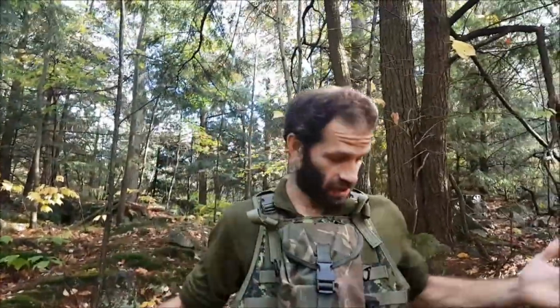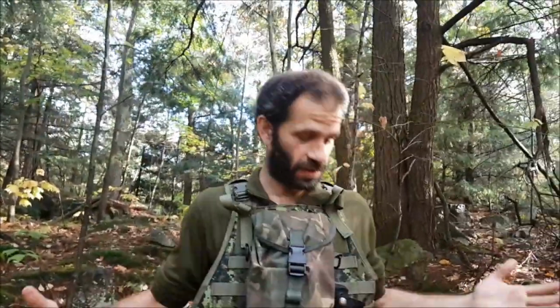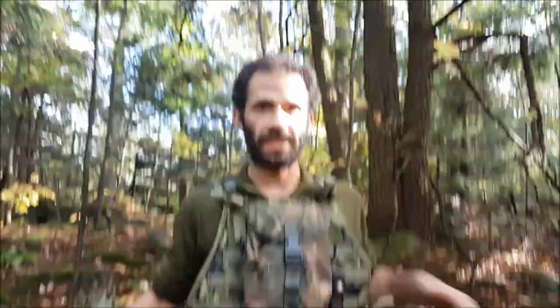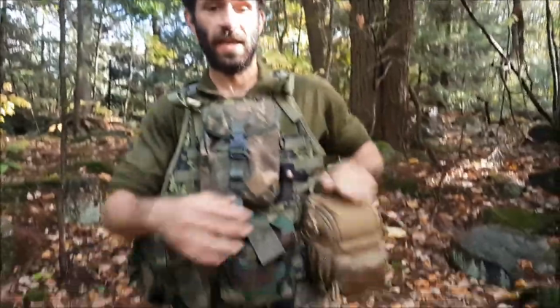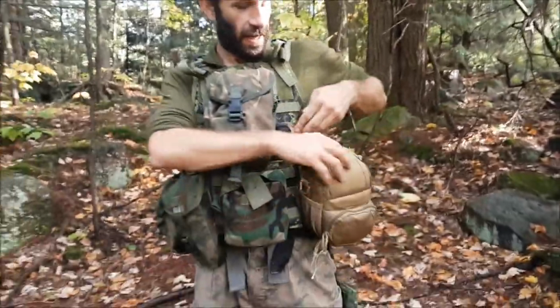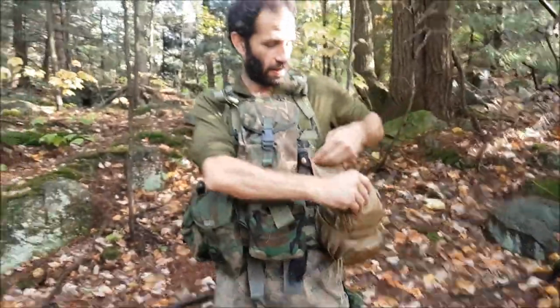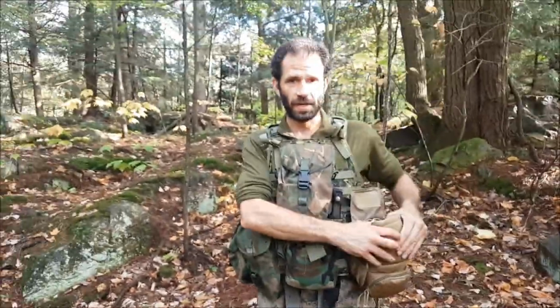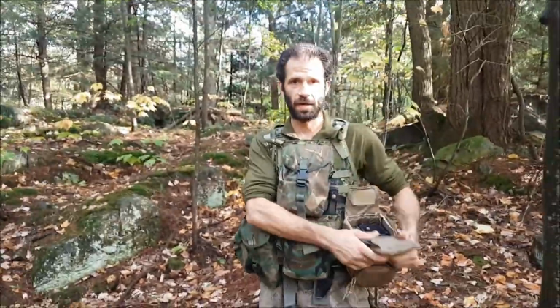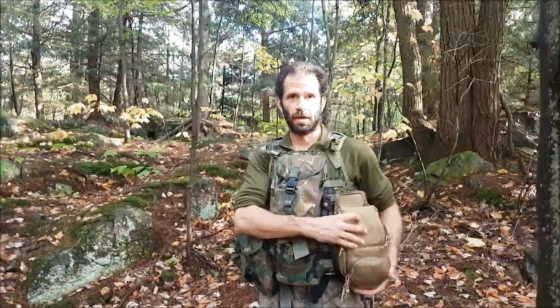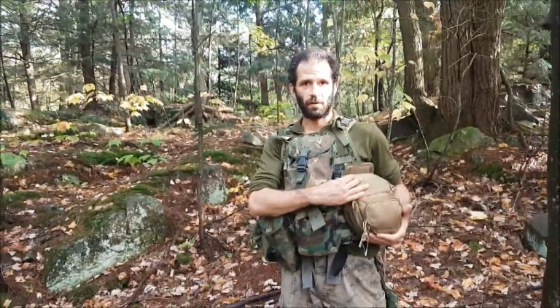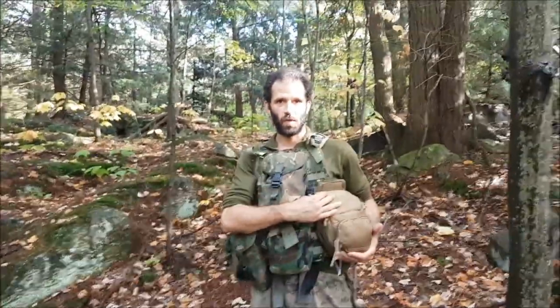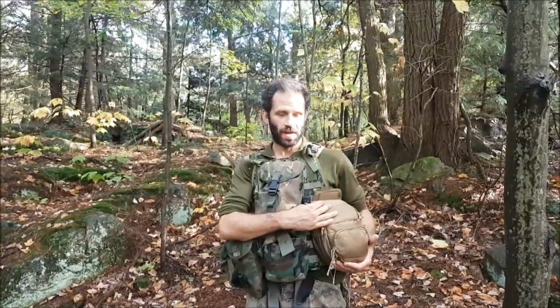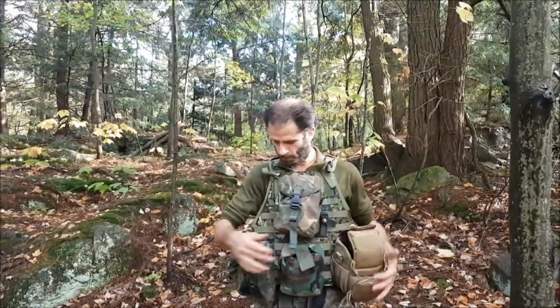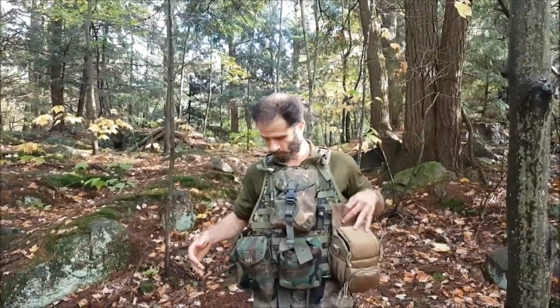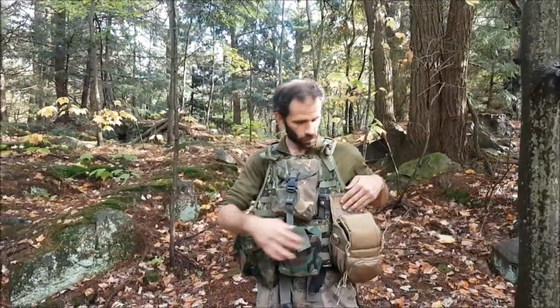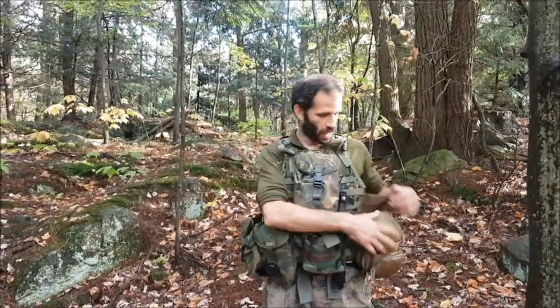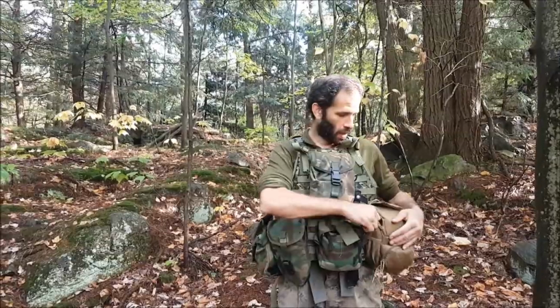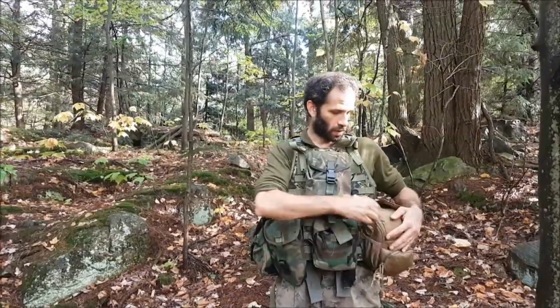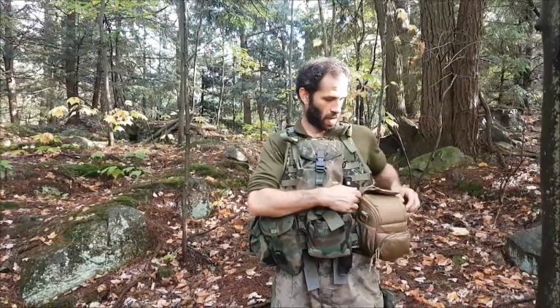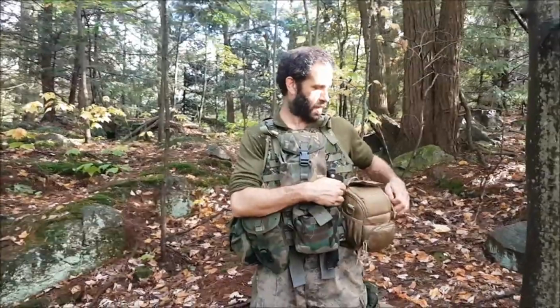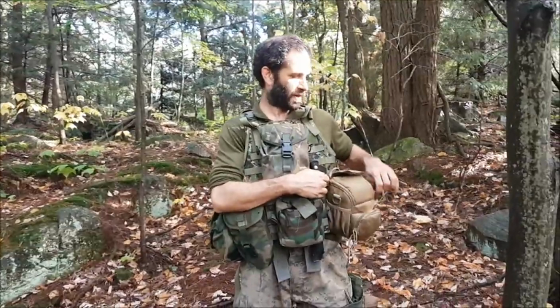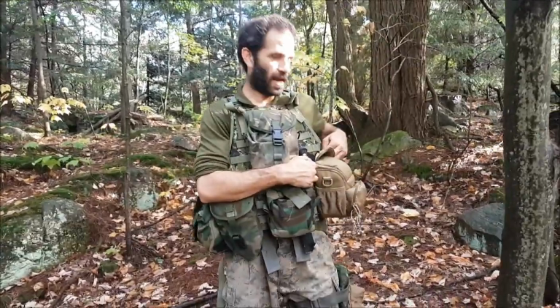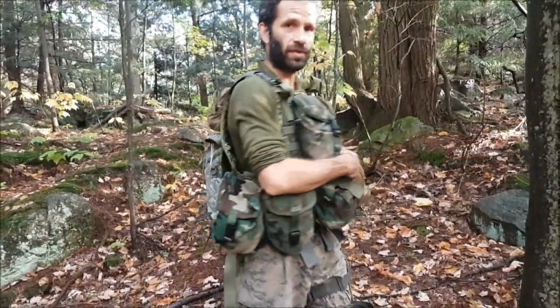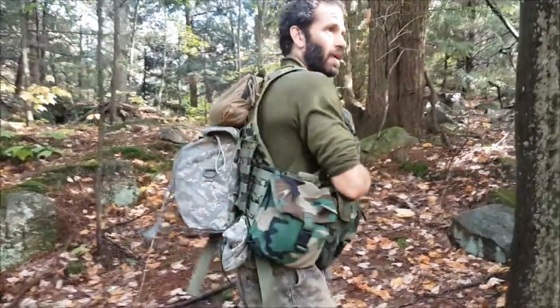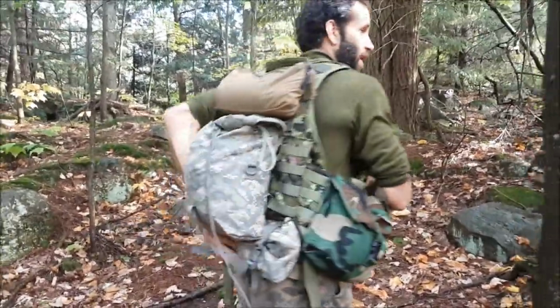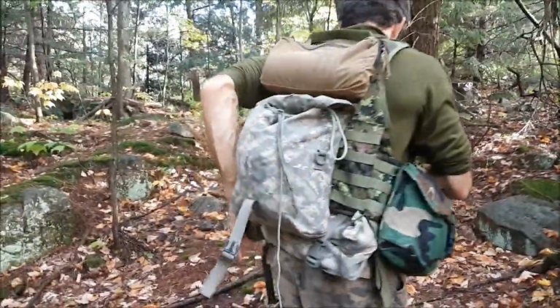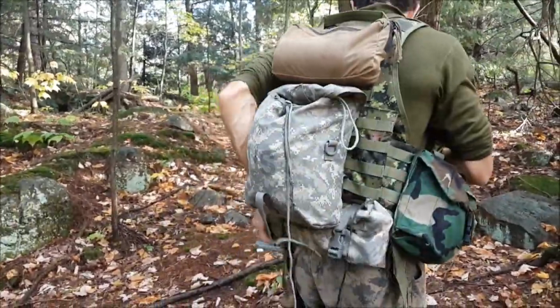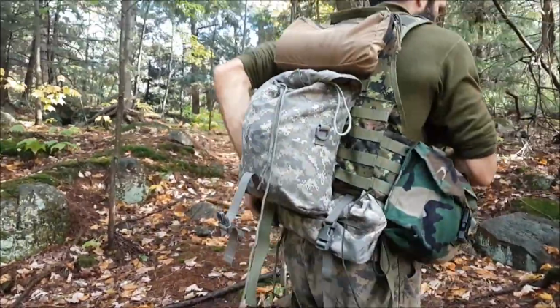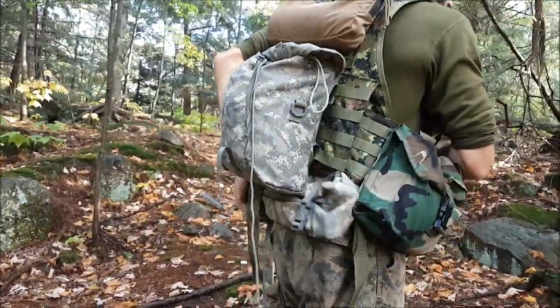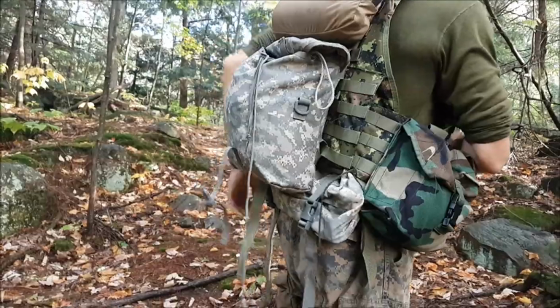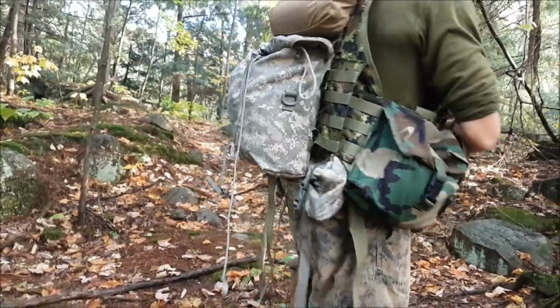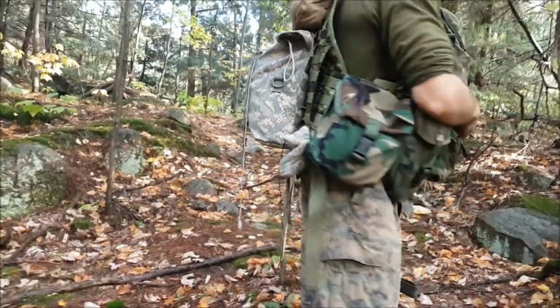Check out this new vest. Got the camera right here, microphone ready right here. So that's good. I can put the tripod in the waist belt.